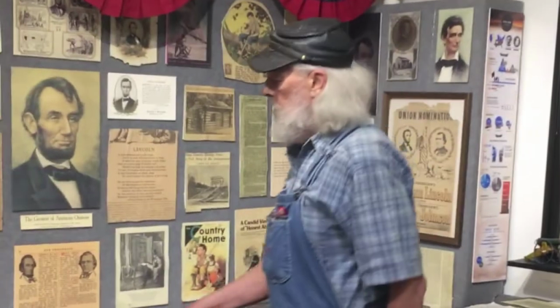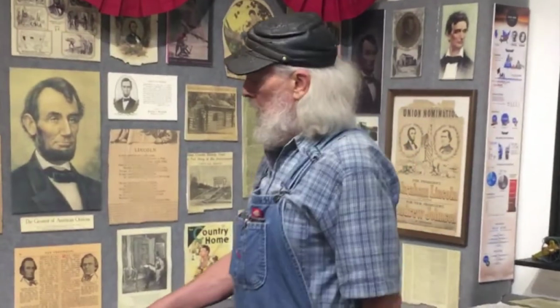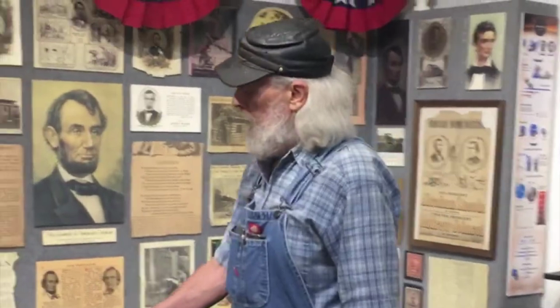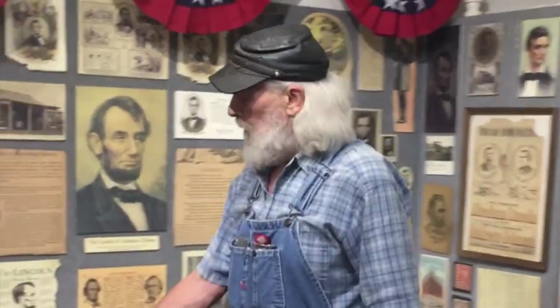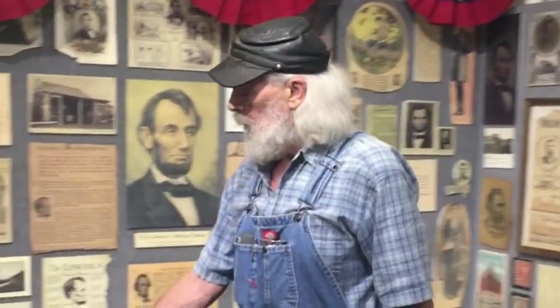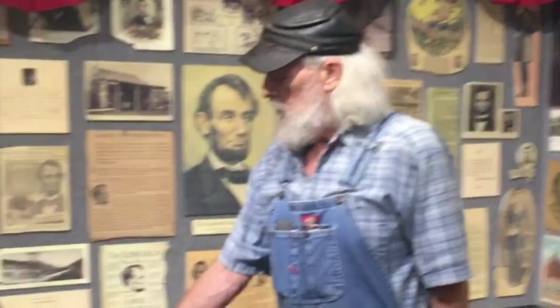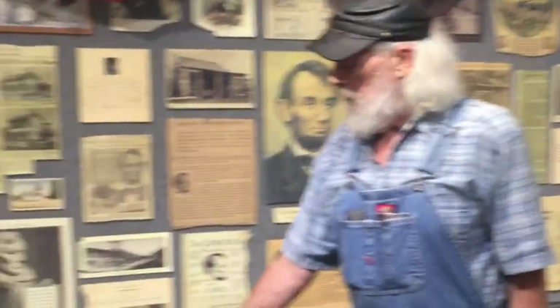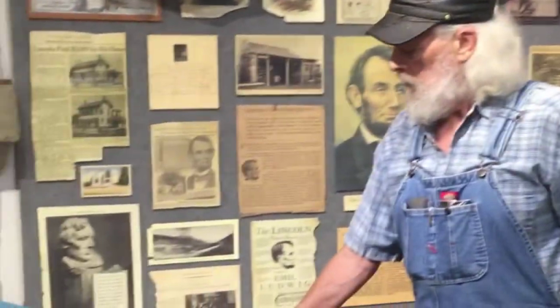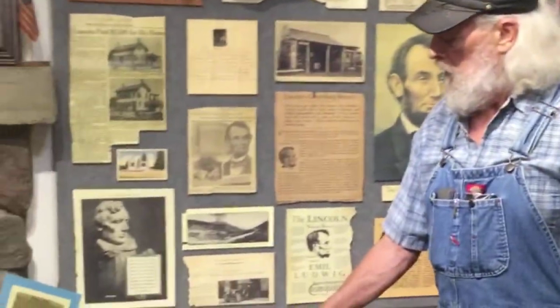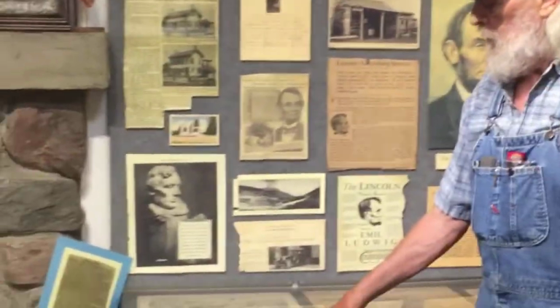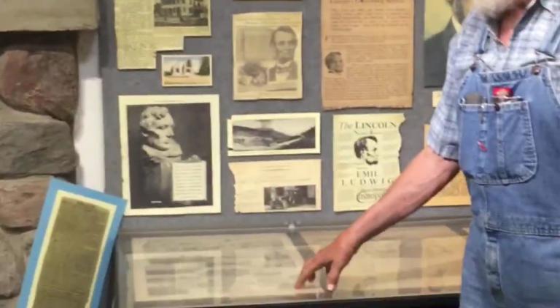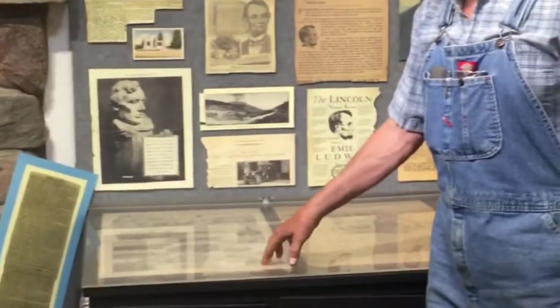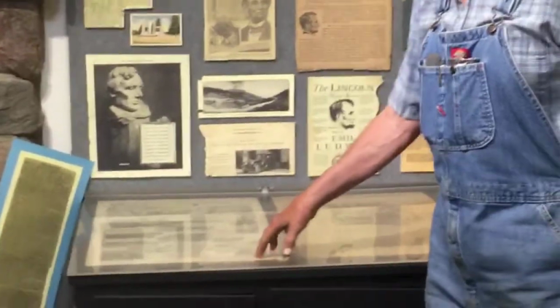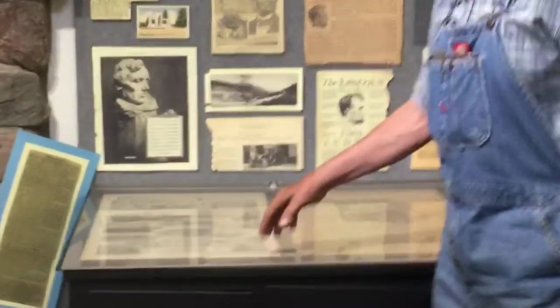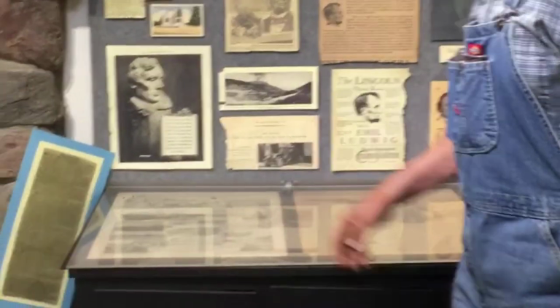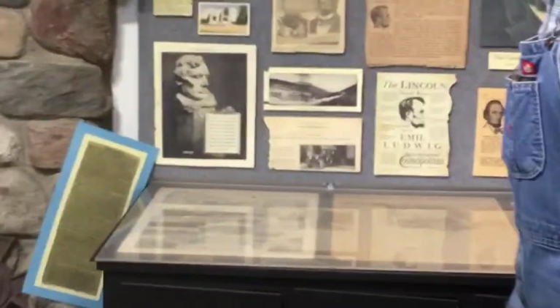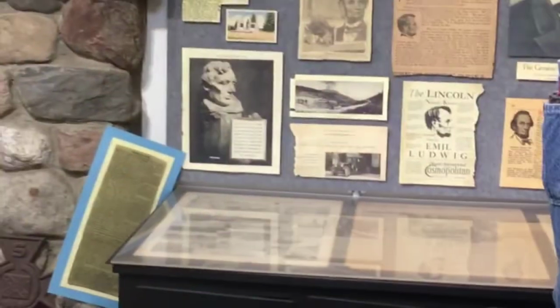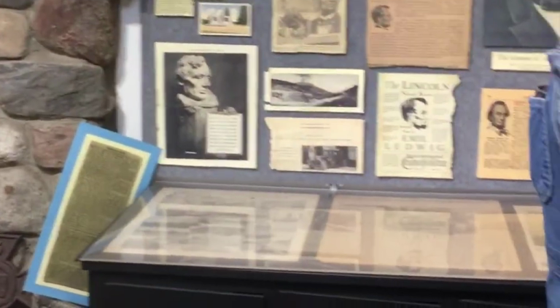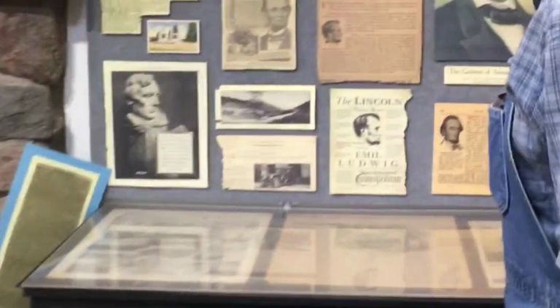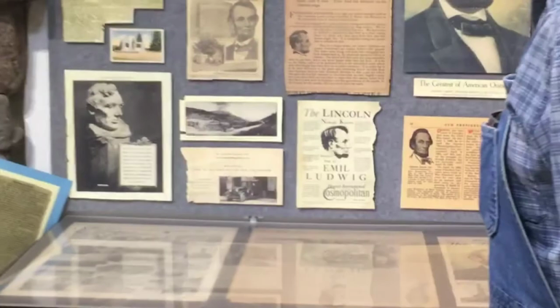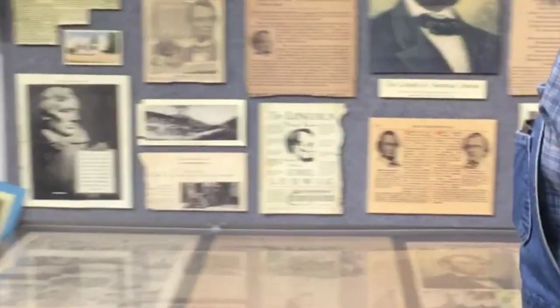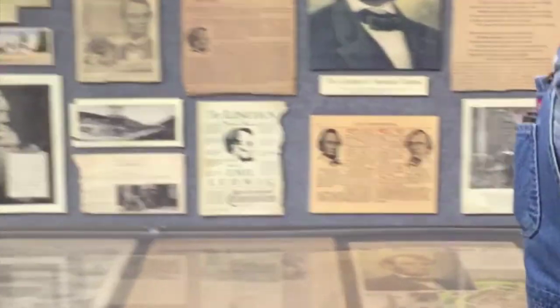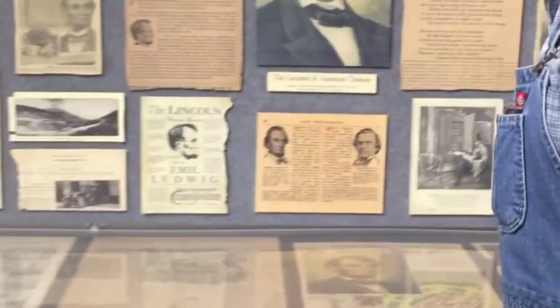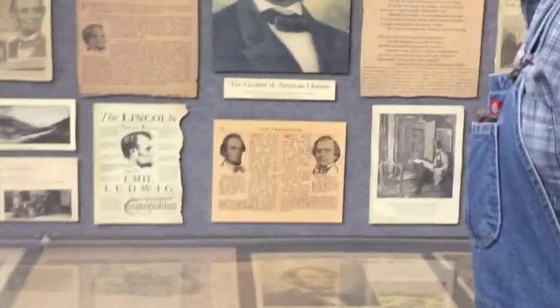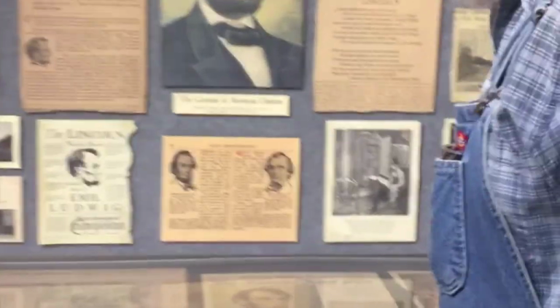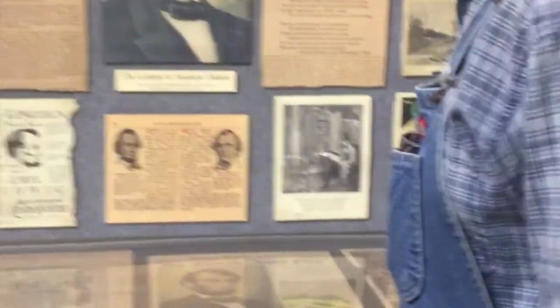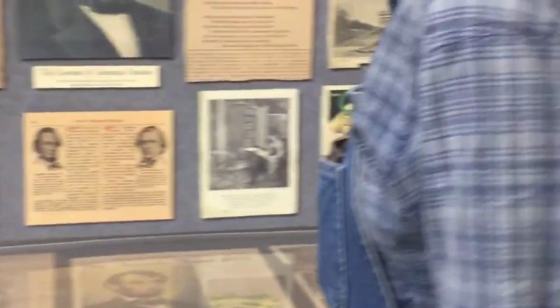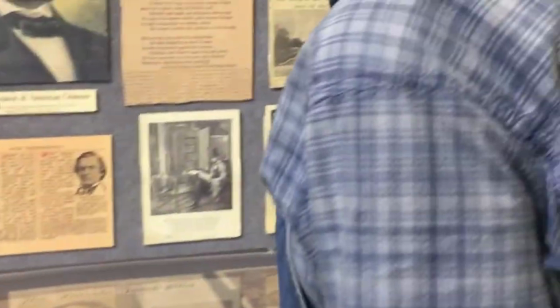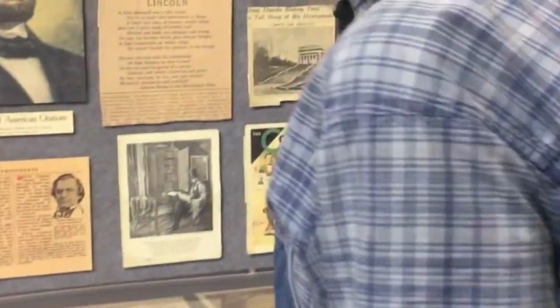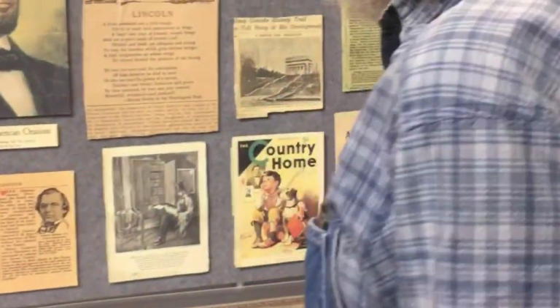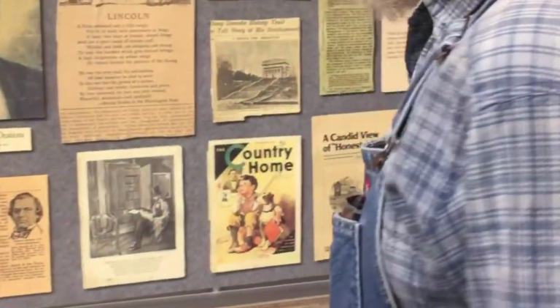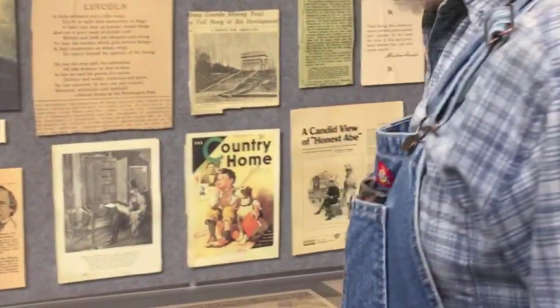This 1909 publication commemorates the hundredth anniversary of his birthday. I've got 134 pages all about Lincoln — that's pretty interesting.